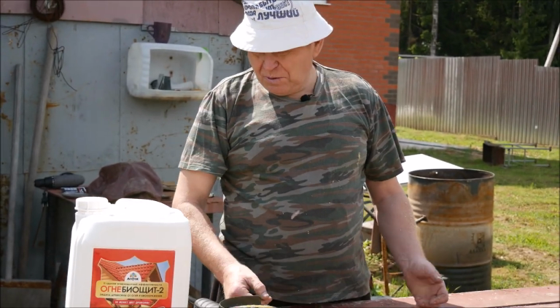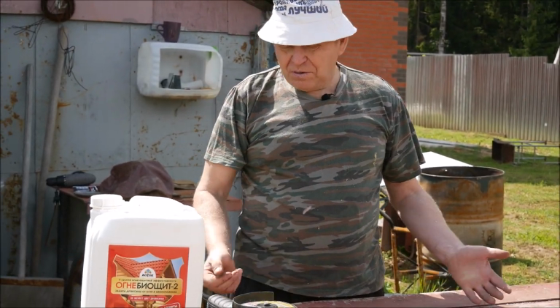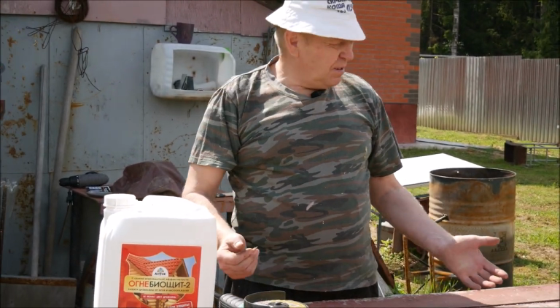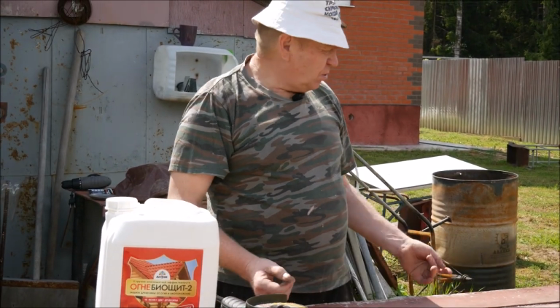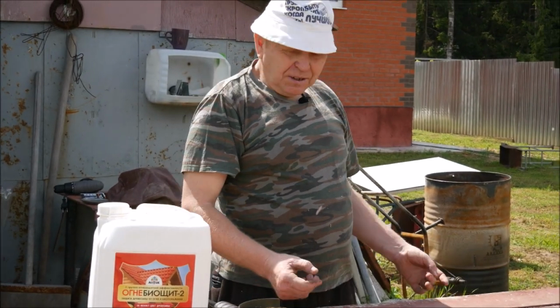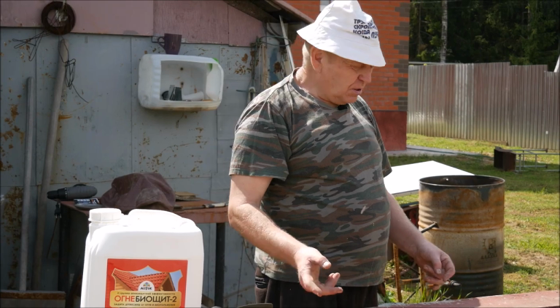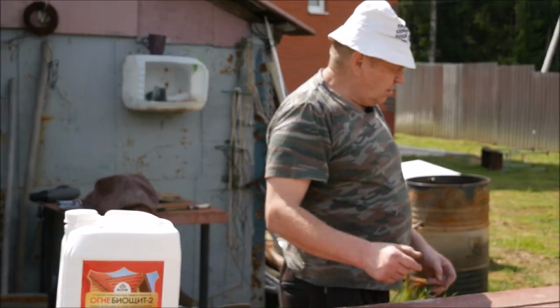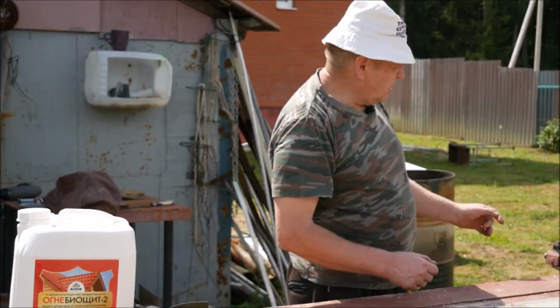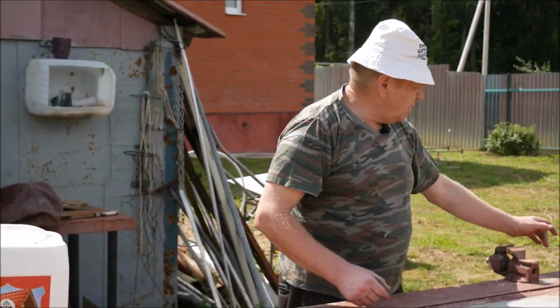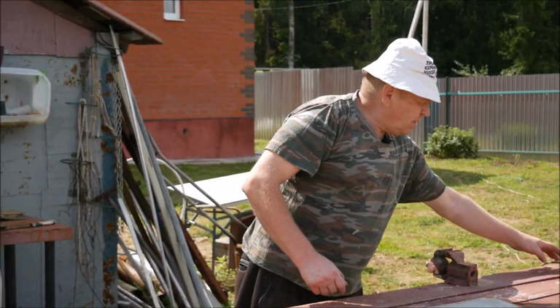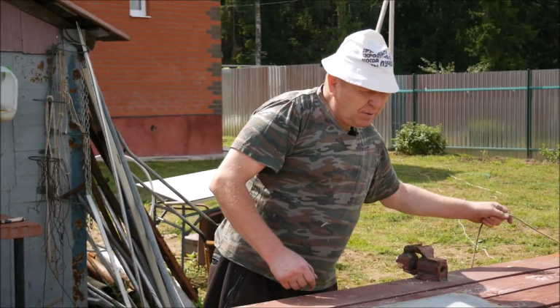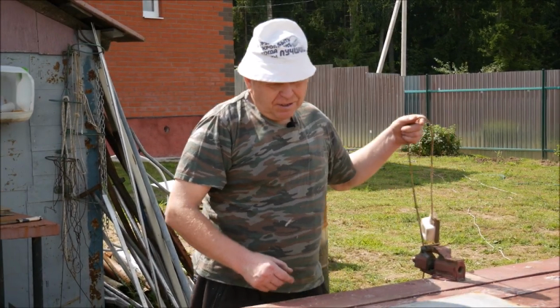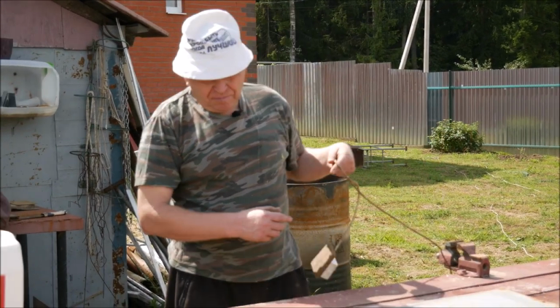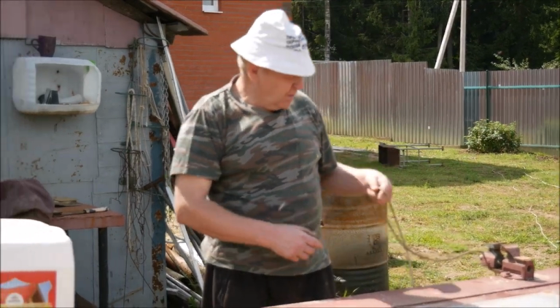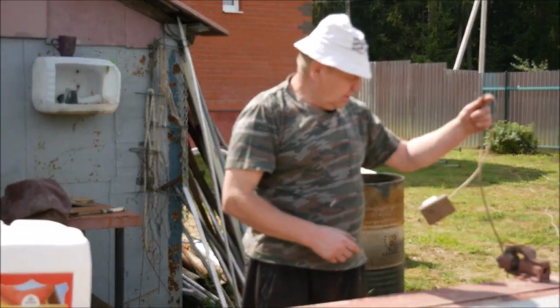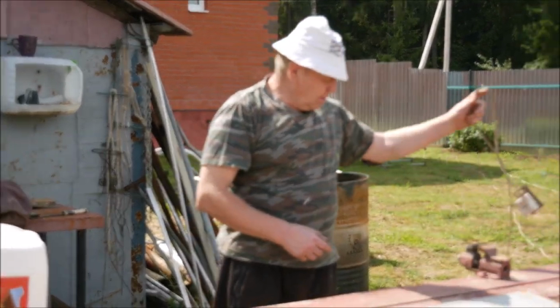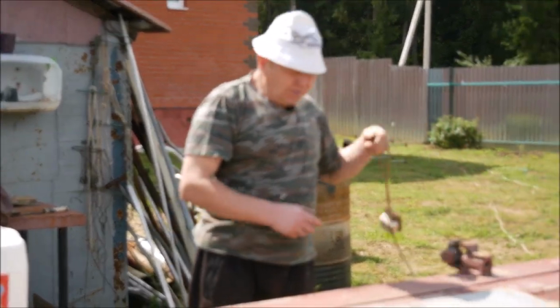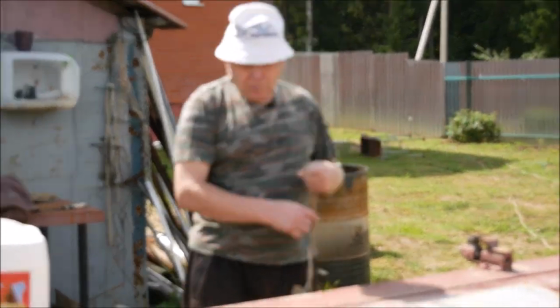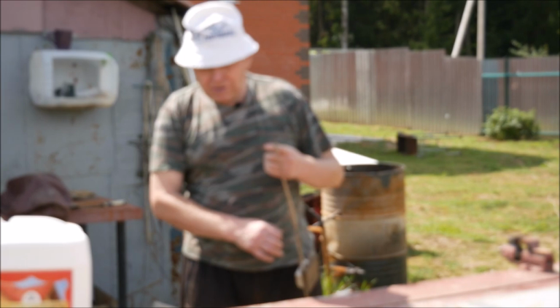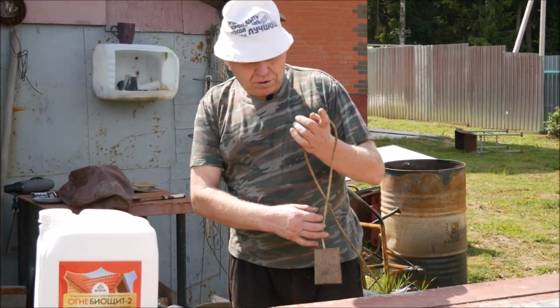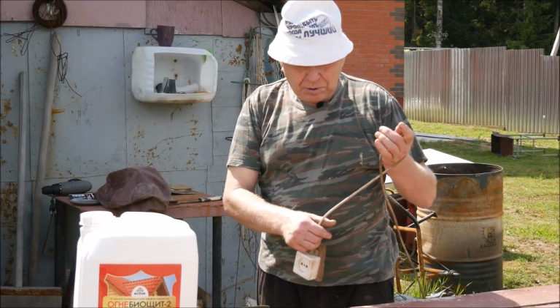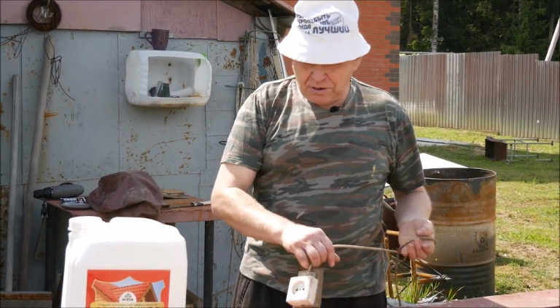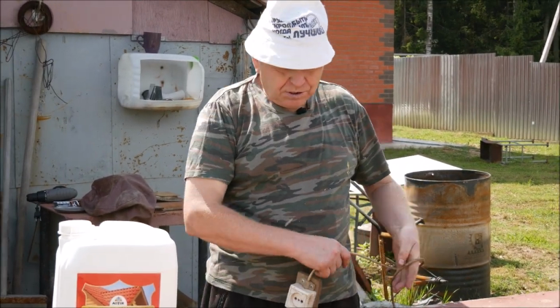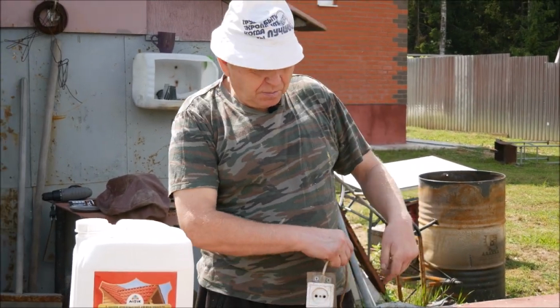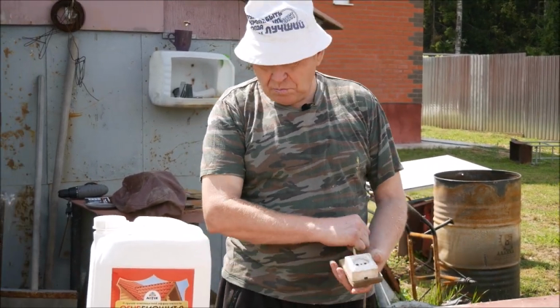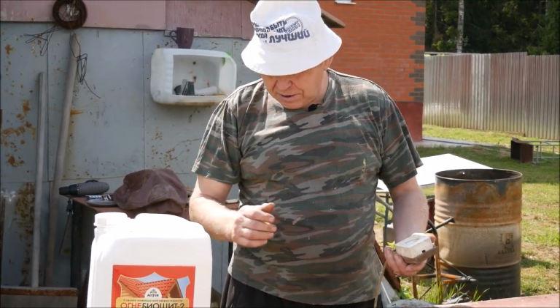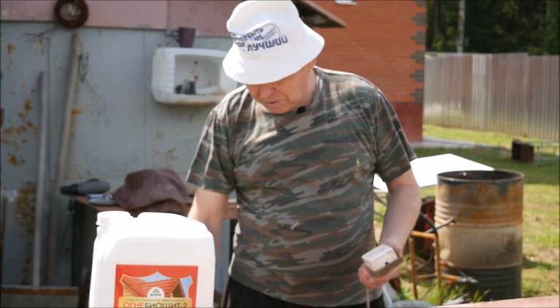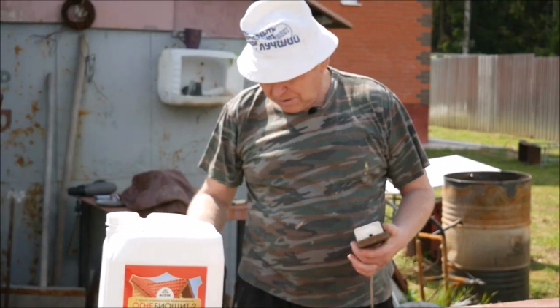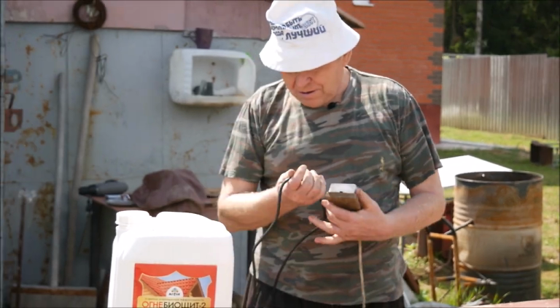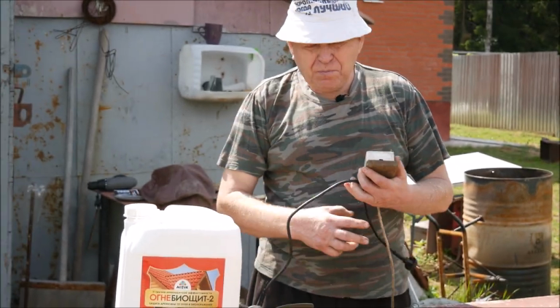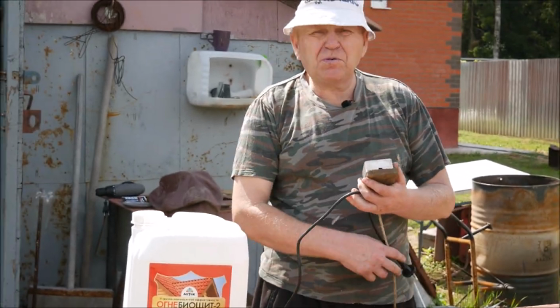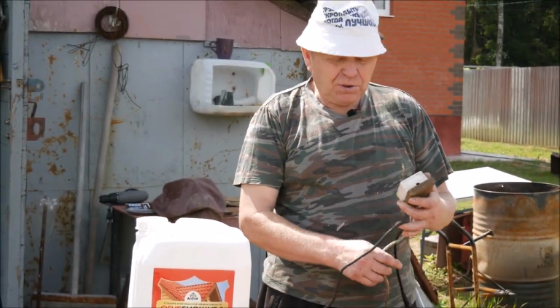После этого подумали — надо что-то делать. Начали экспериментировать. На сегодняшний день эксперимент ещё не закончился, вот с вами будем продолжать эксперимент, посмотрим, что получится.